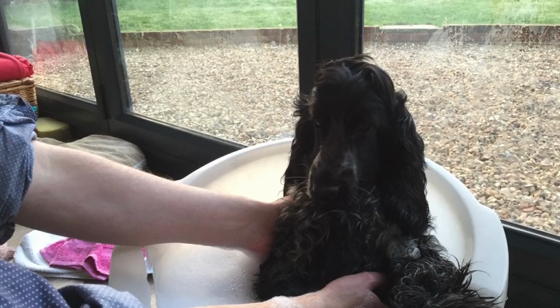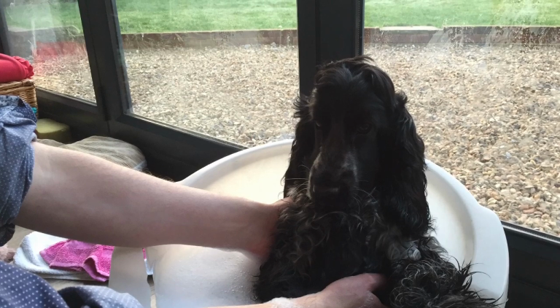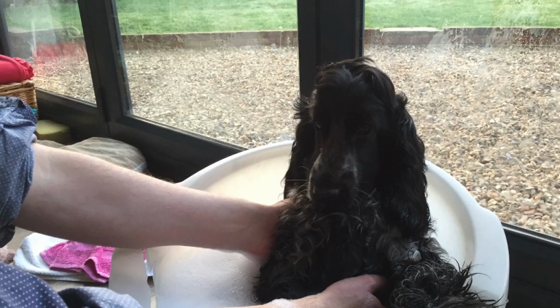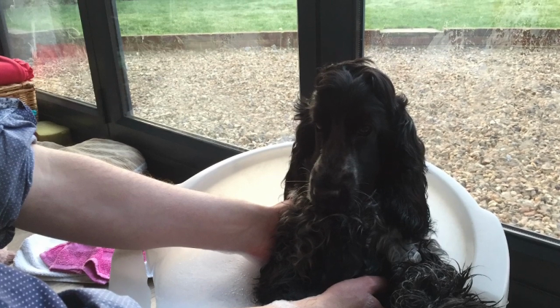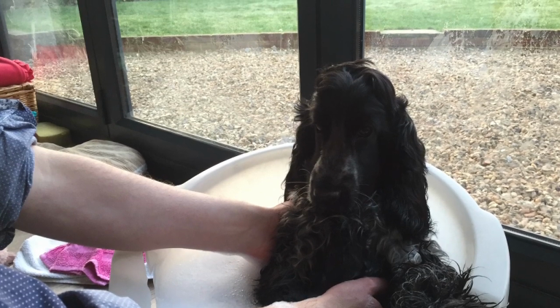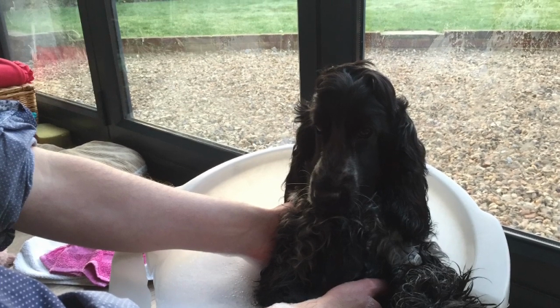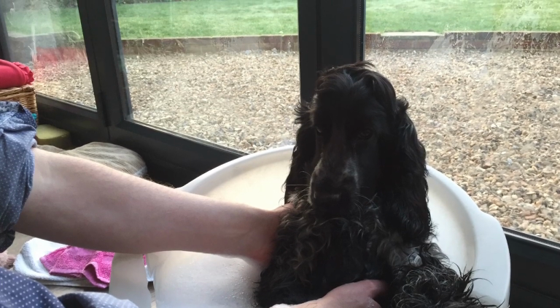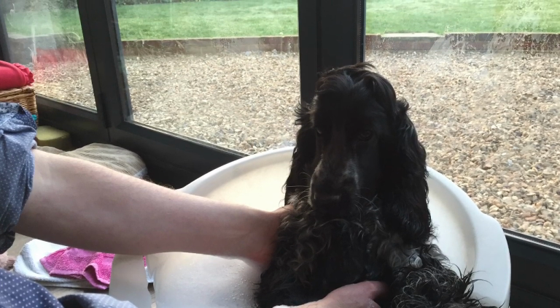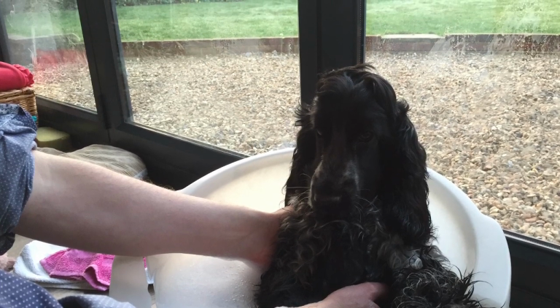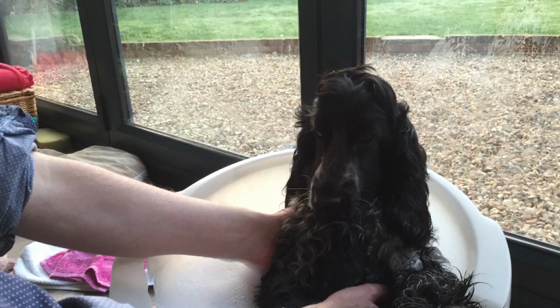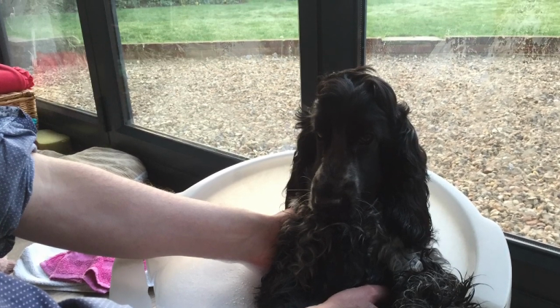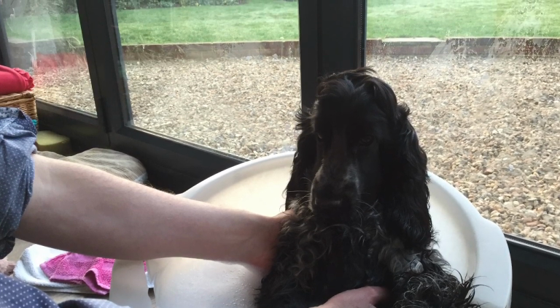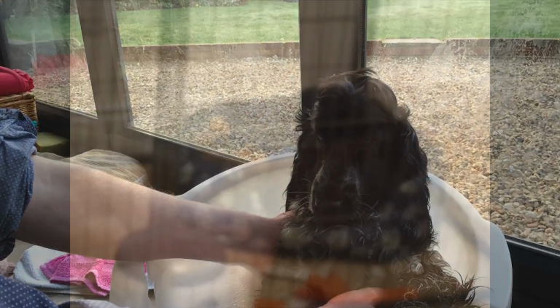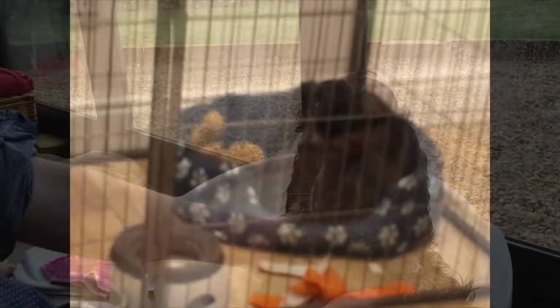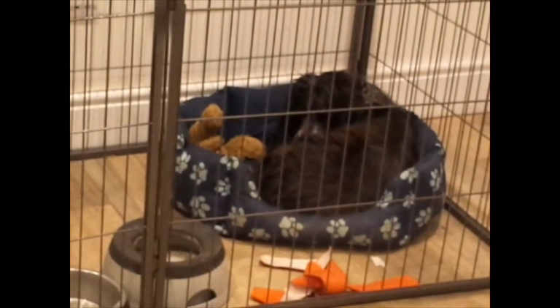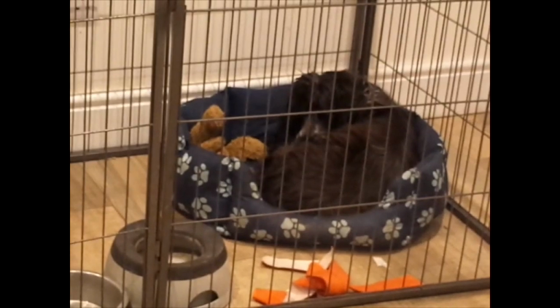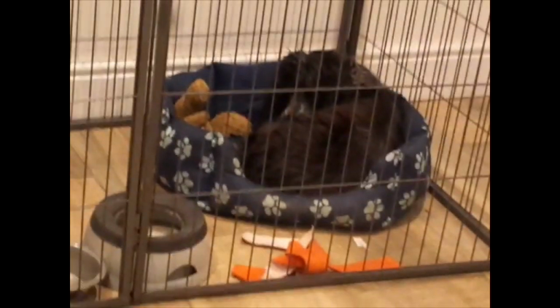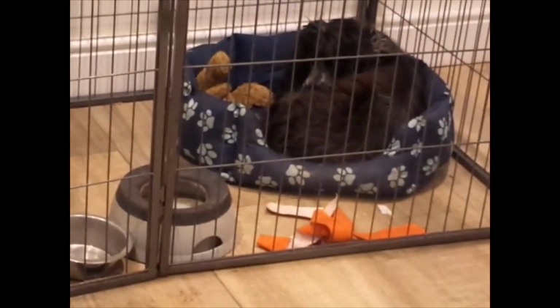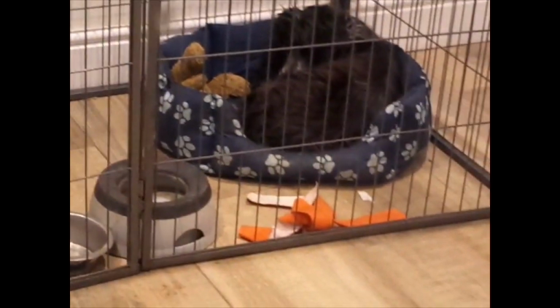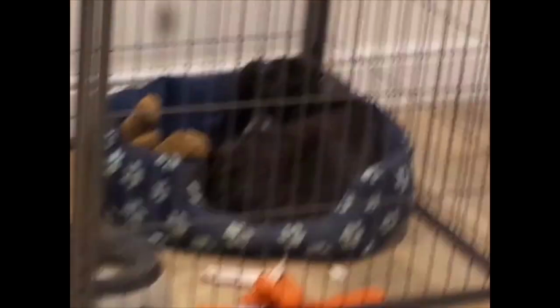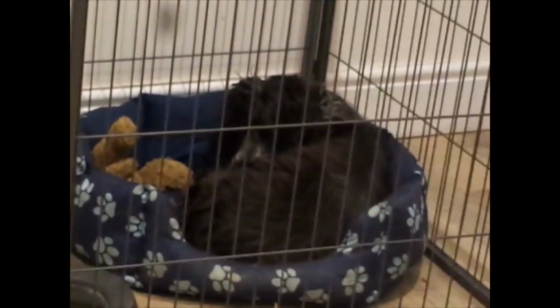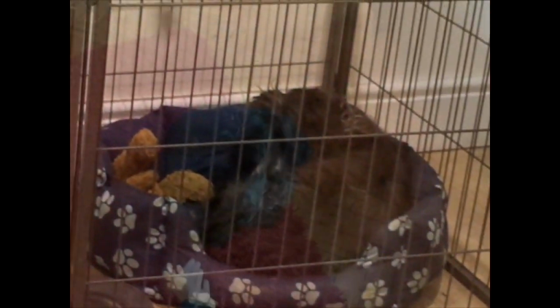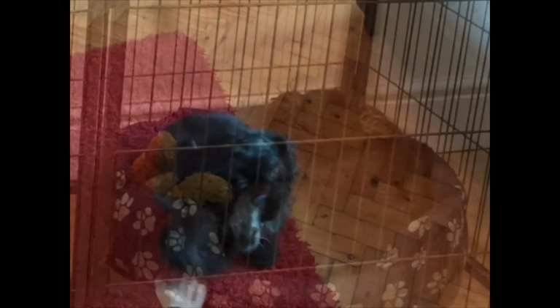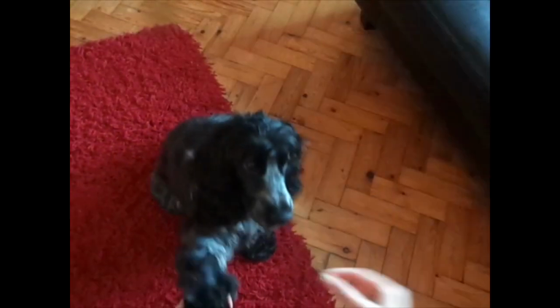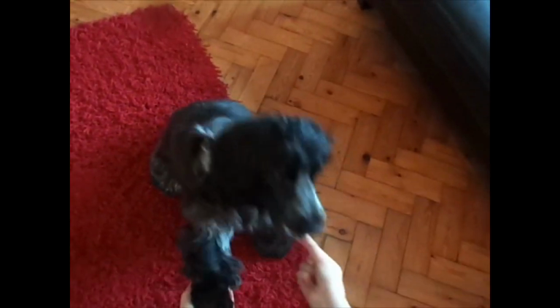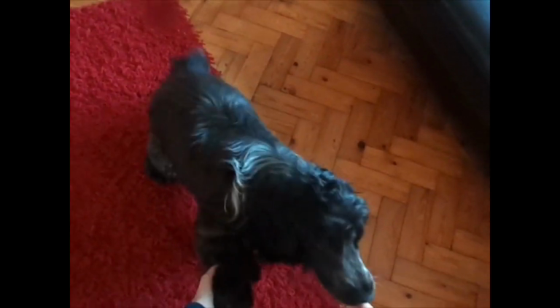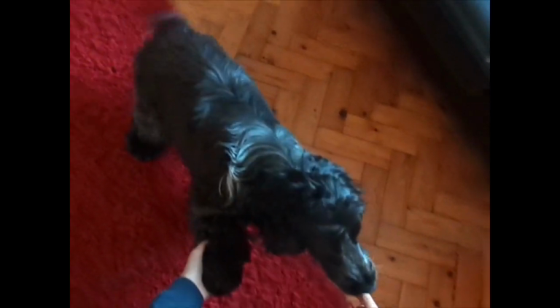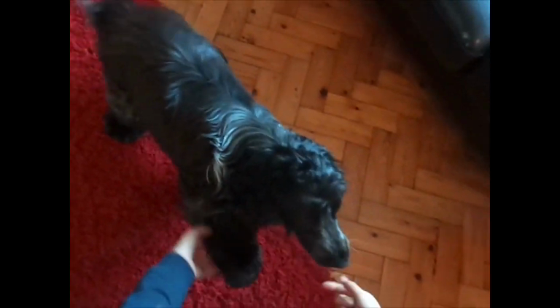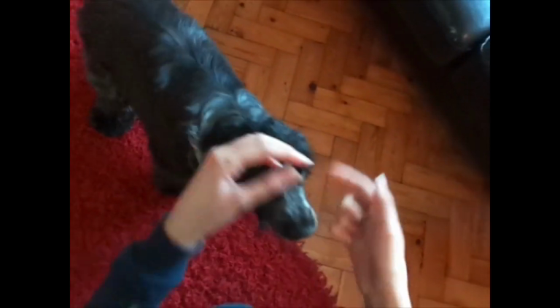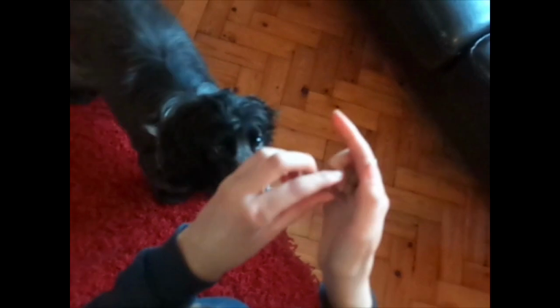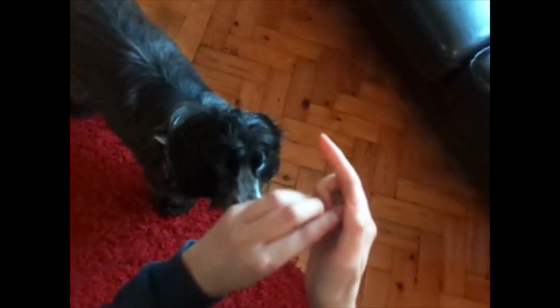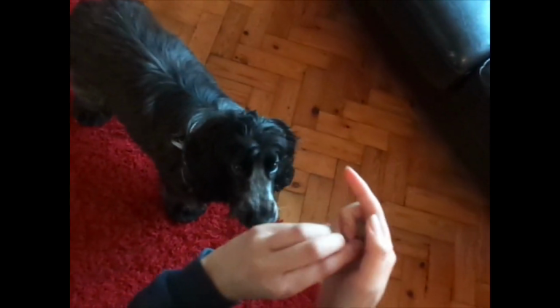Then we dry him with the hairdryer and groom him. He then has another sleep.